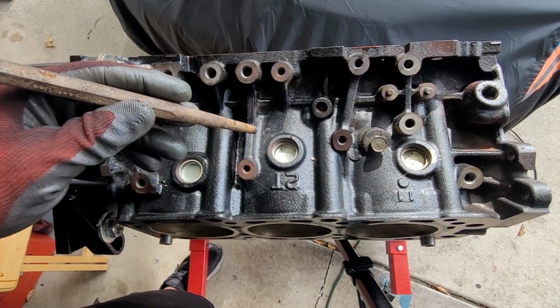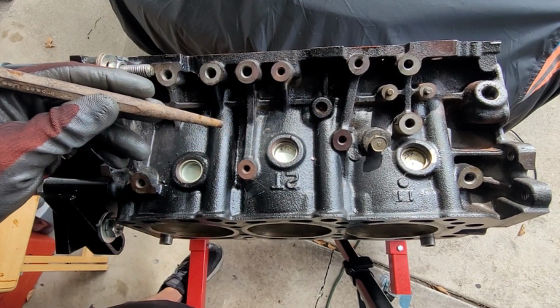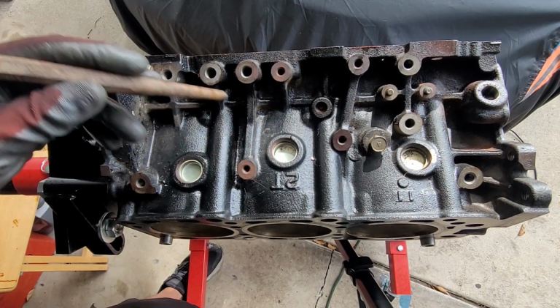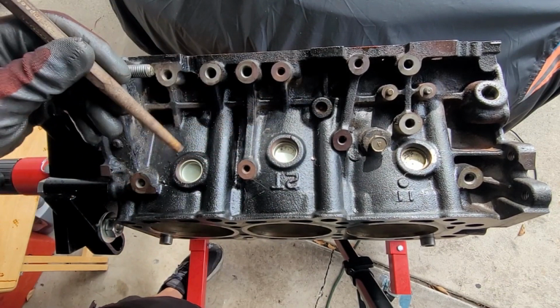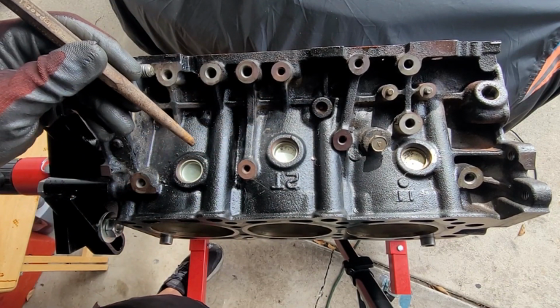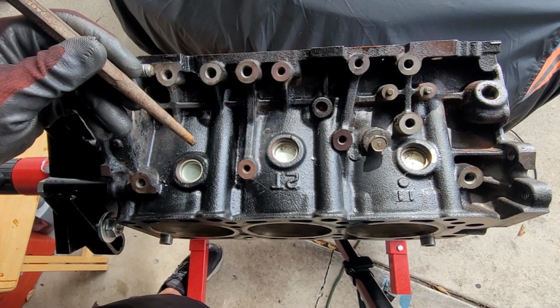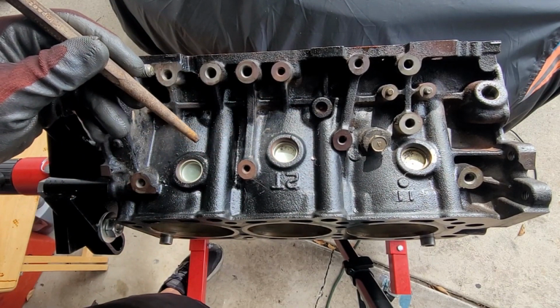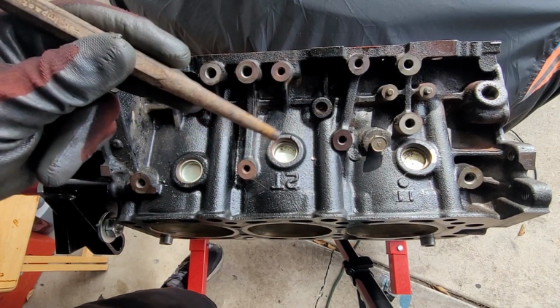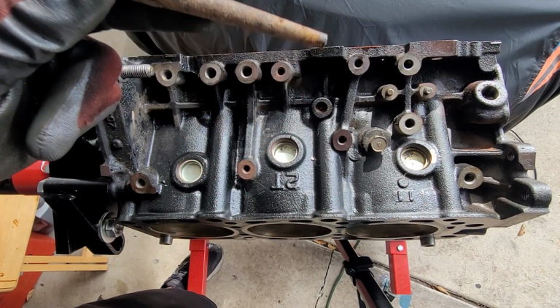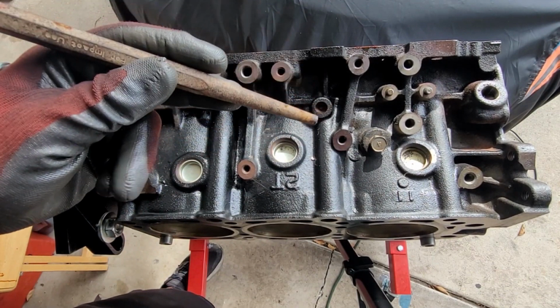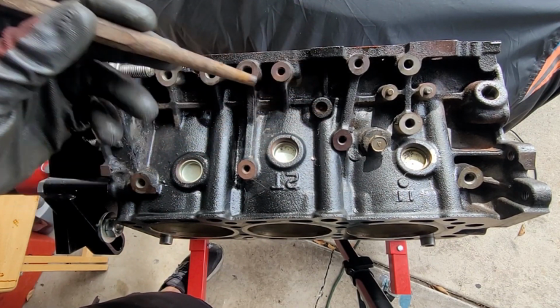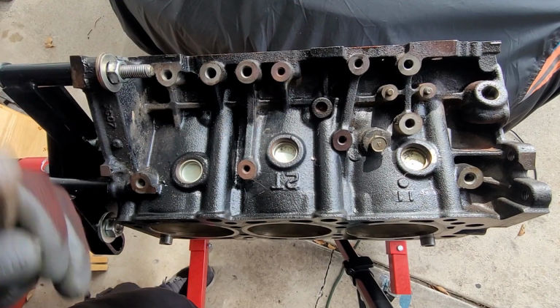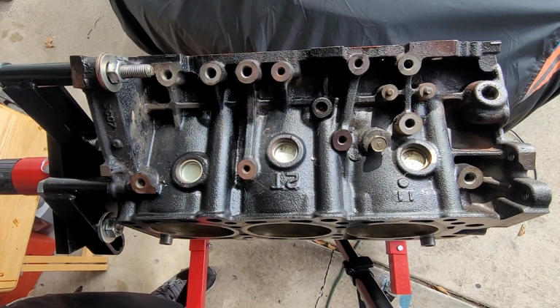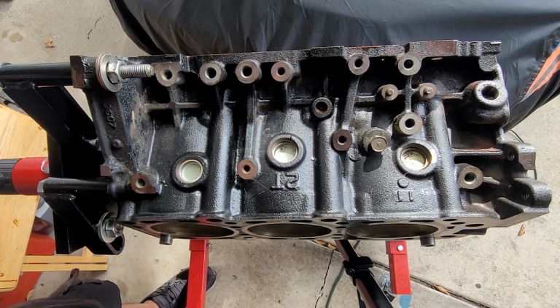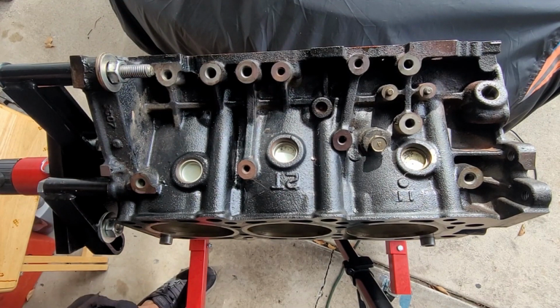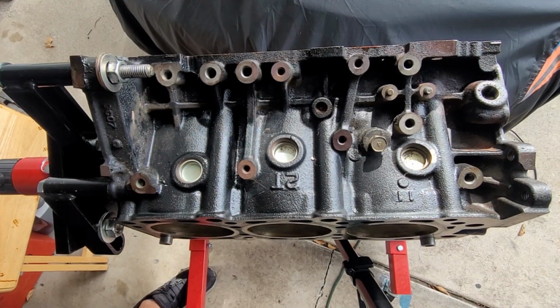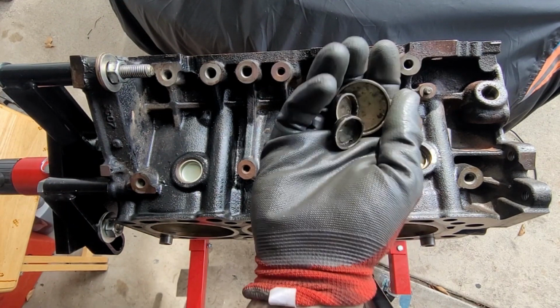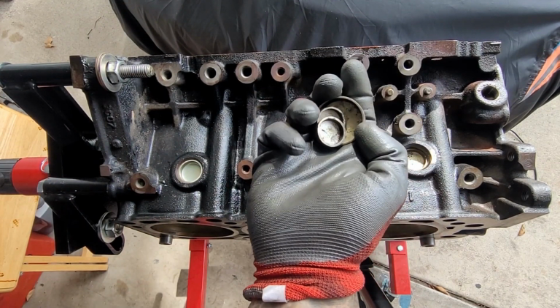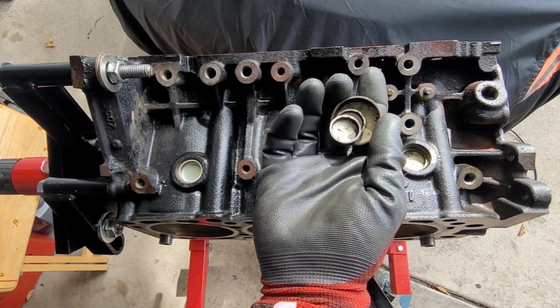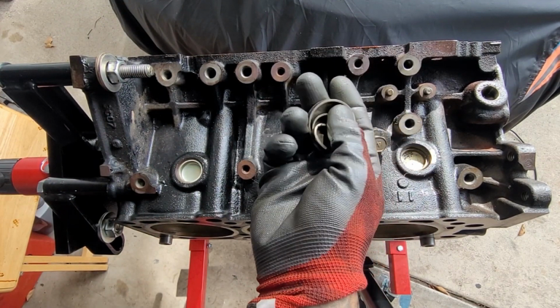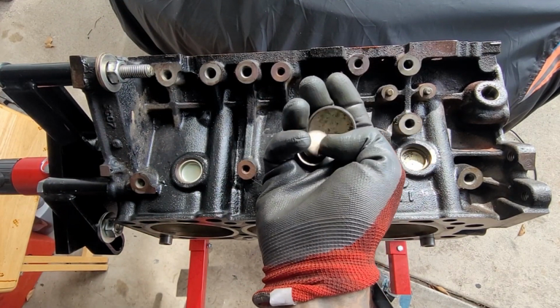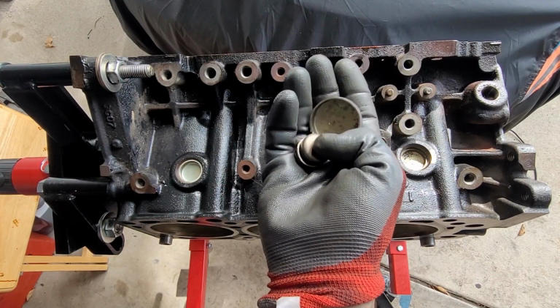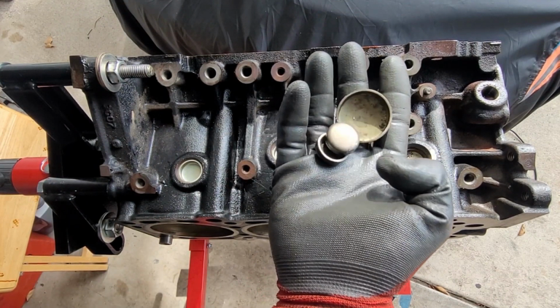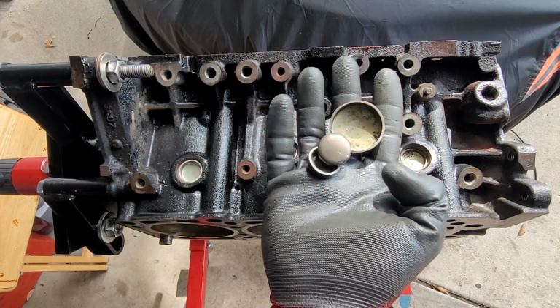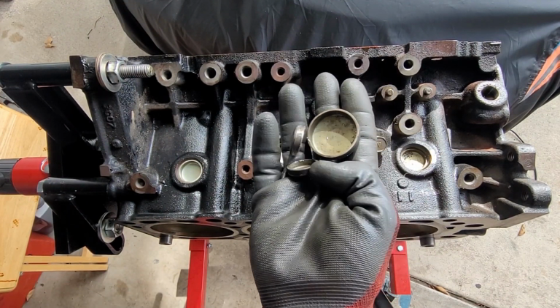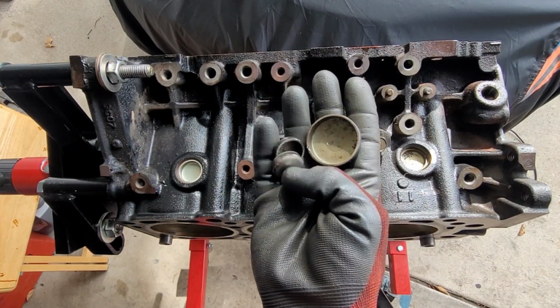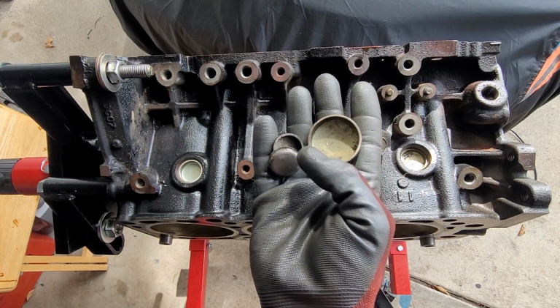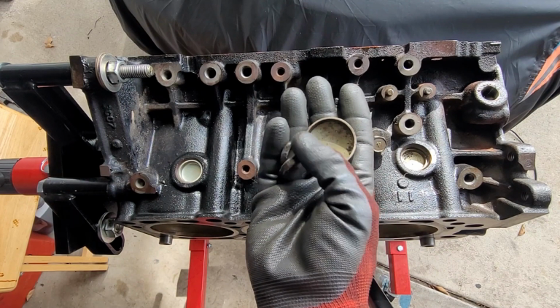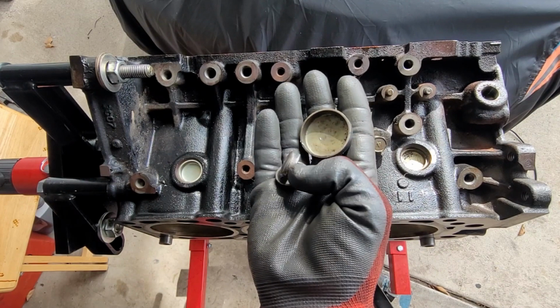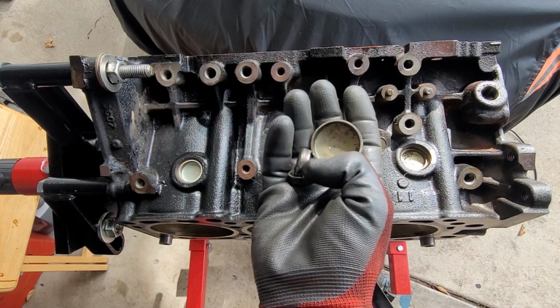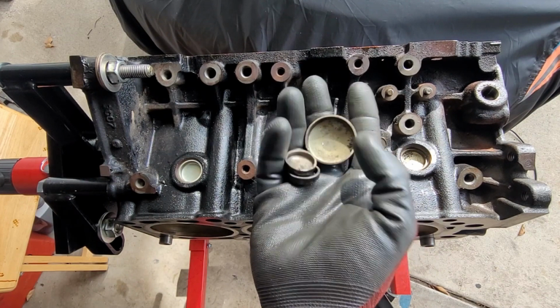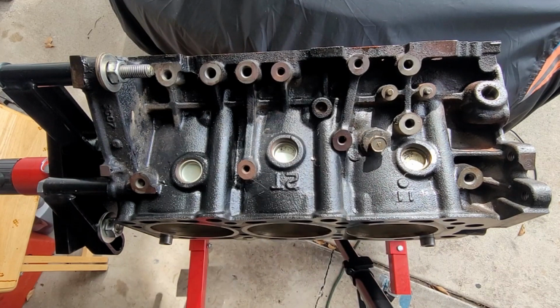This side has three small ones. The other side had one big one and two small ones. There's two small ones and one big one. This side has just three small ones. So that's kind of interesting.